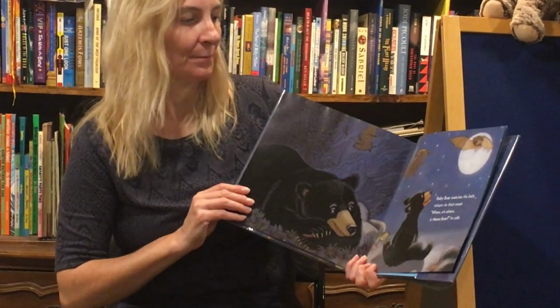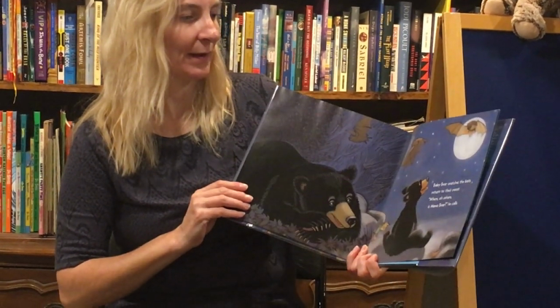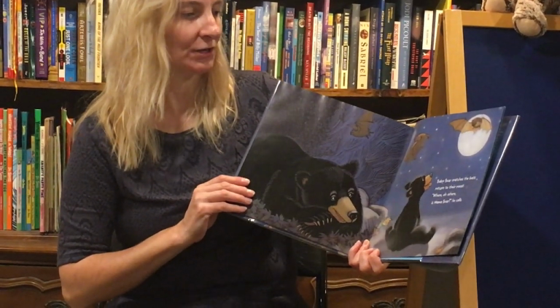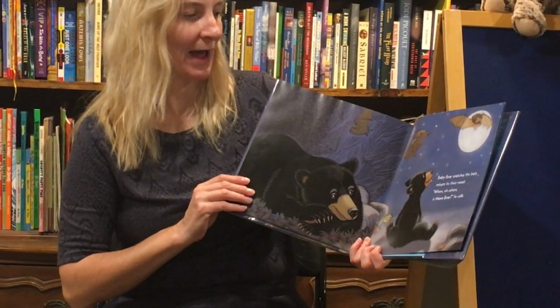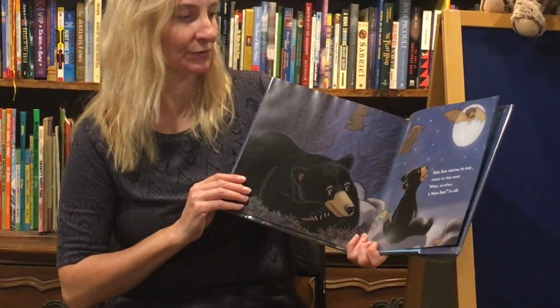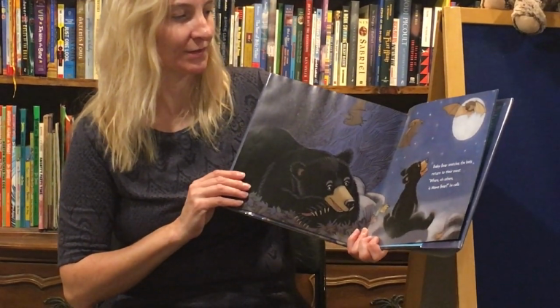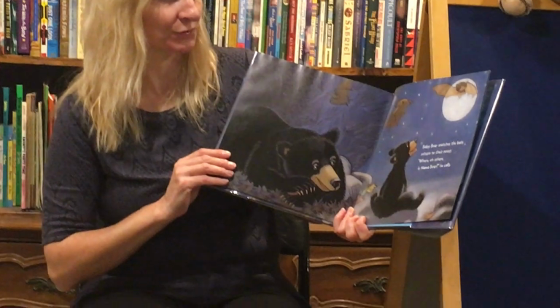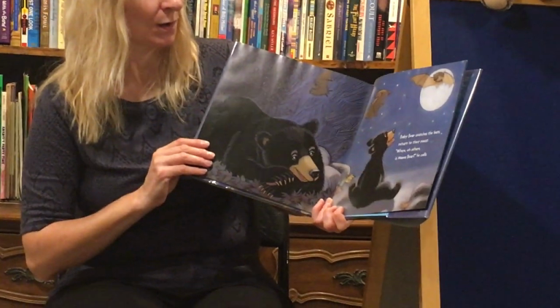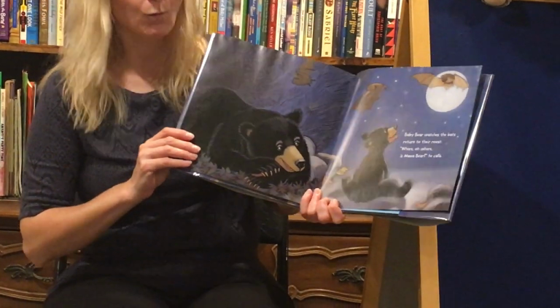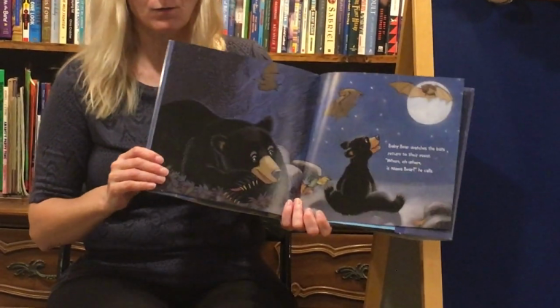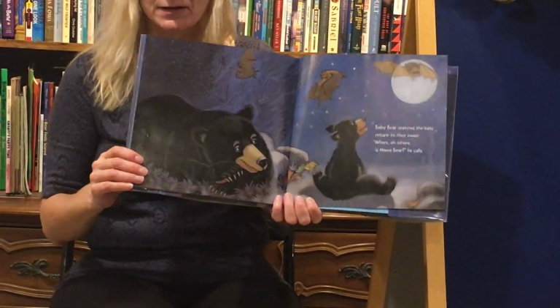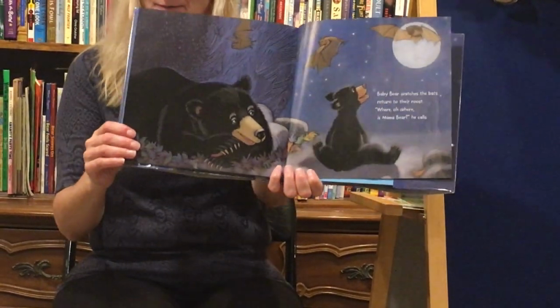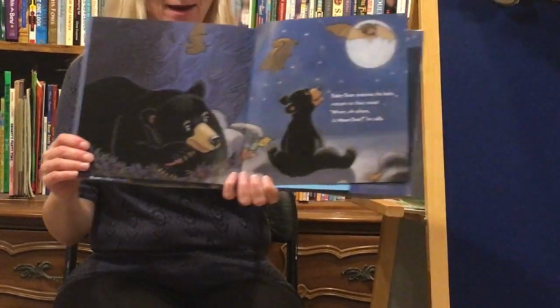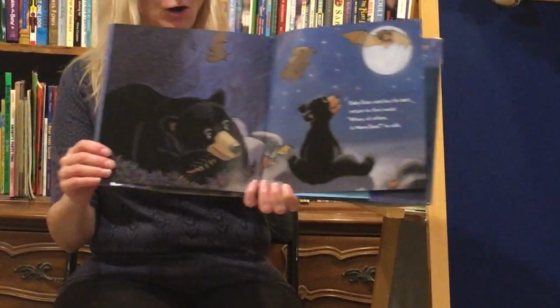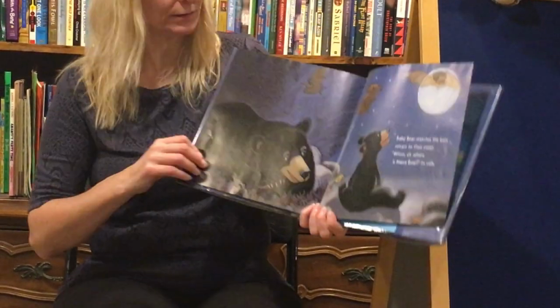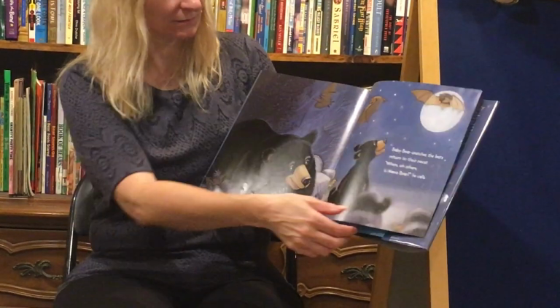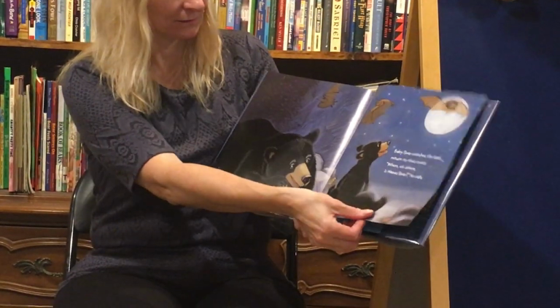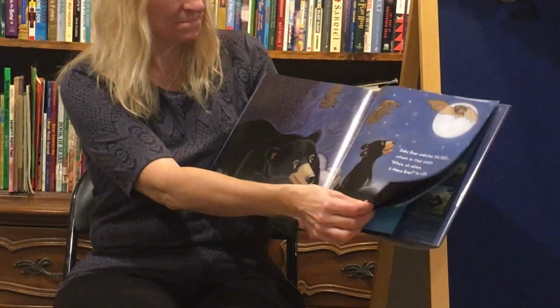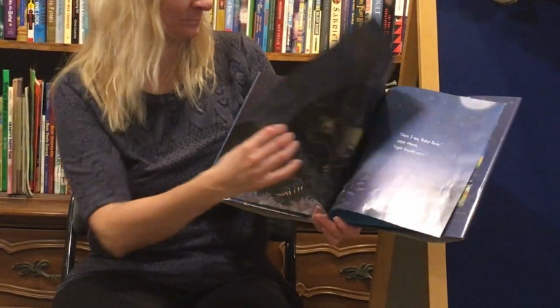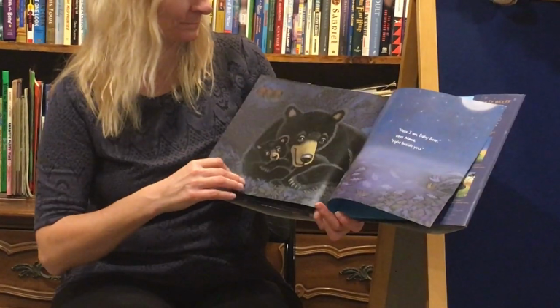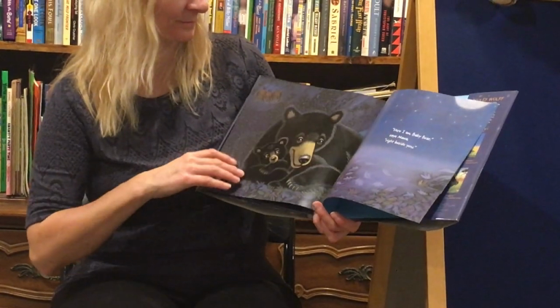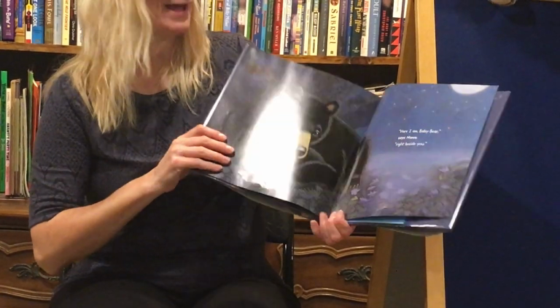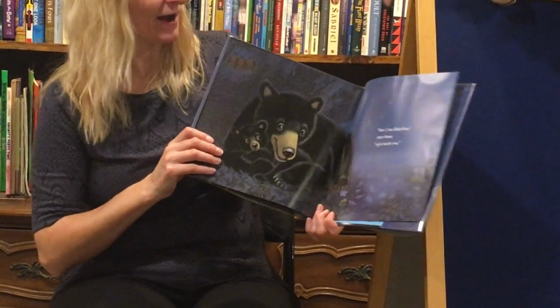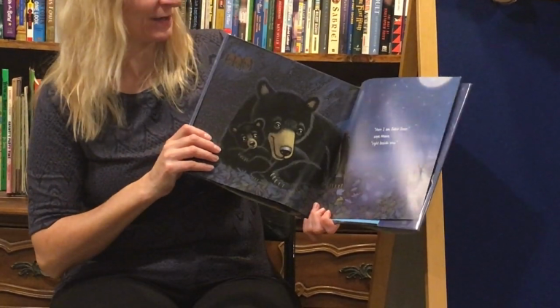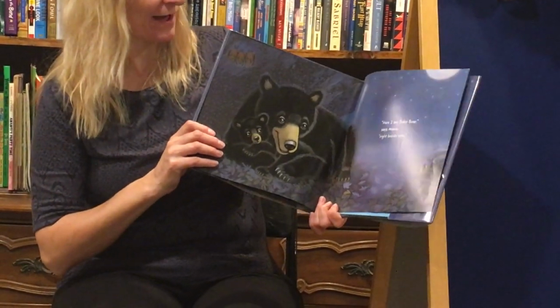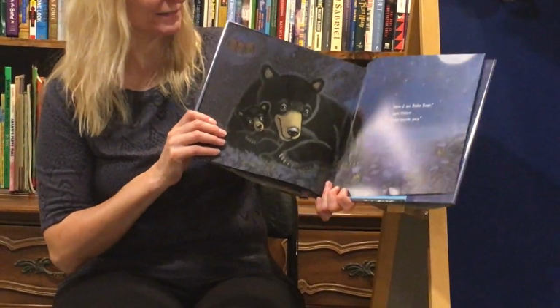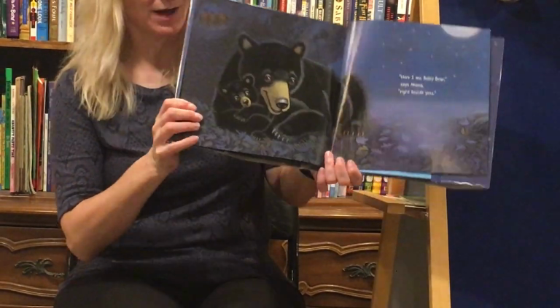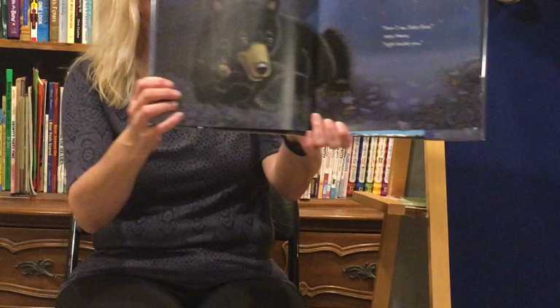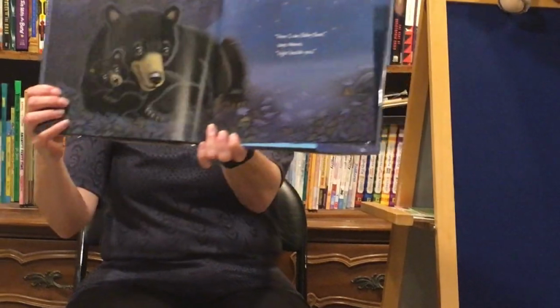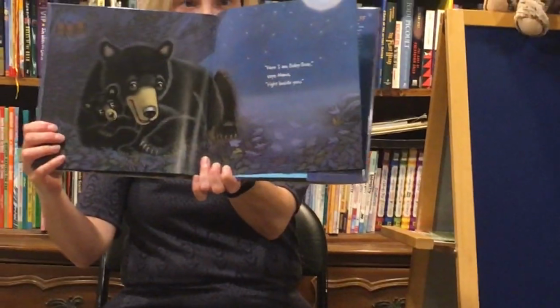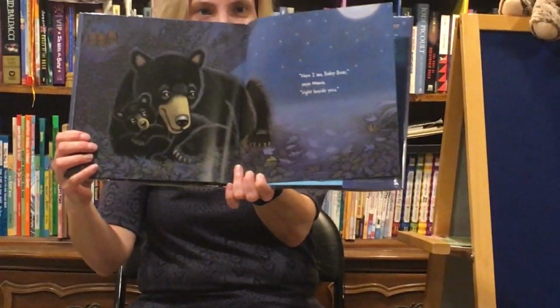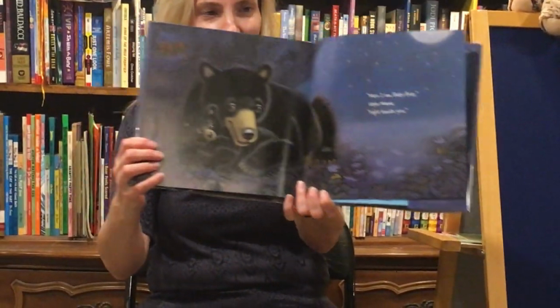Baby Bear watches the bats return to their roost. Where Oh Where Is Mama Bear? he calls. Here I am, Baby Bear, says Mama. Right beside you.